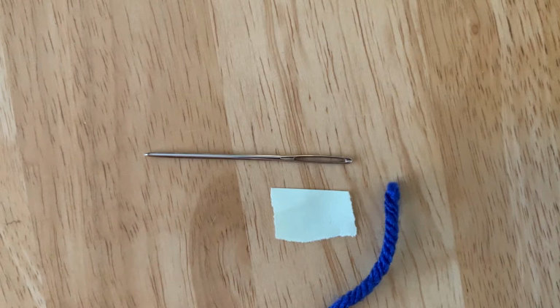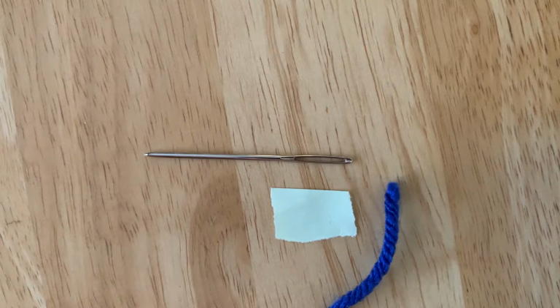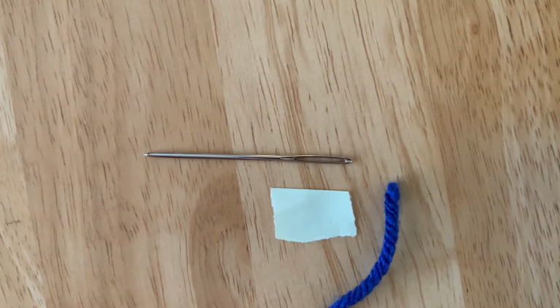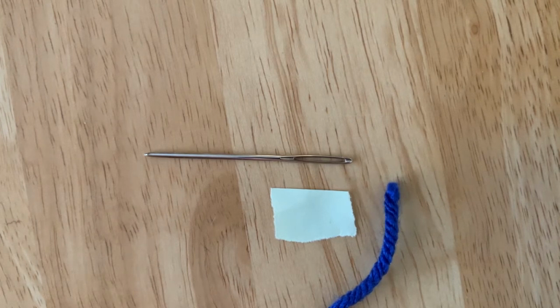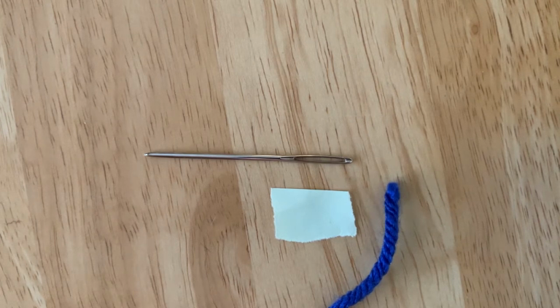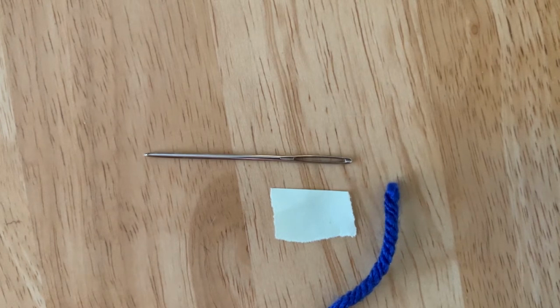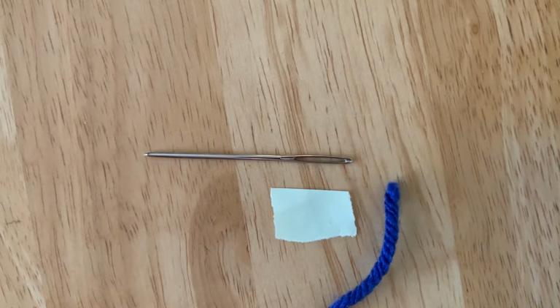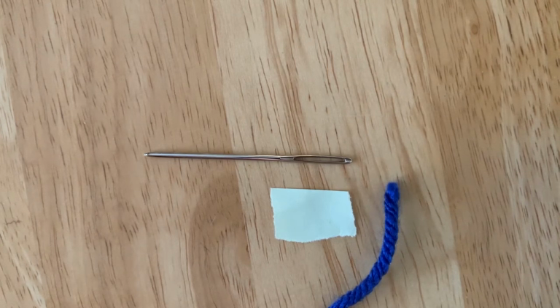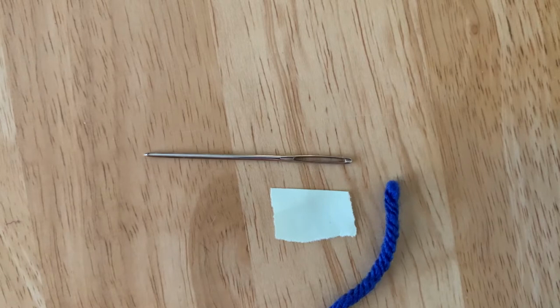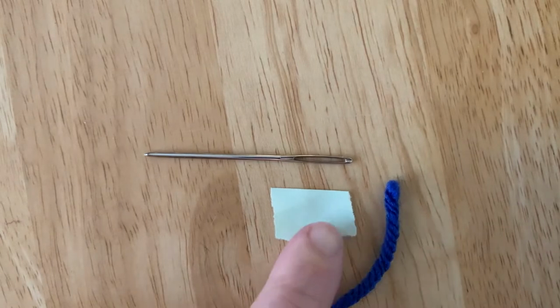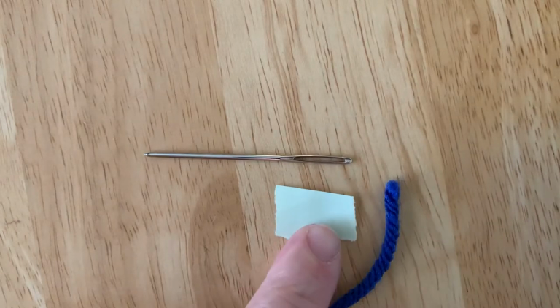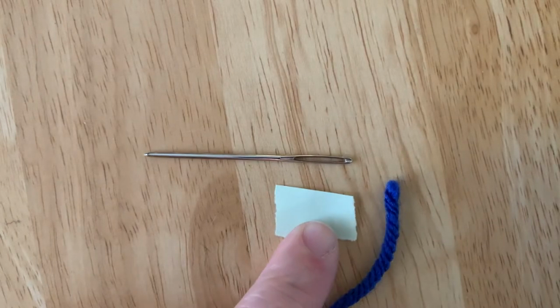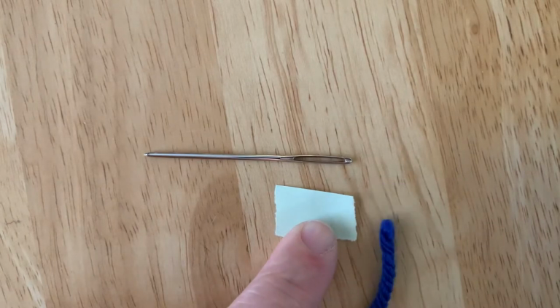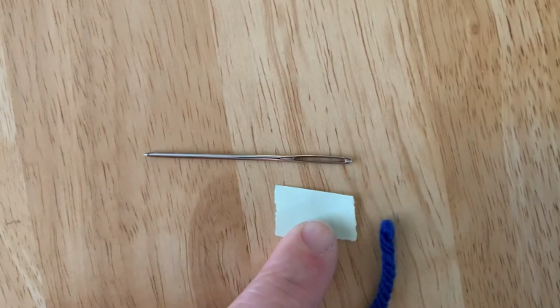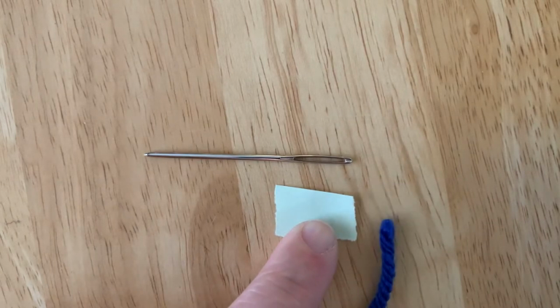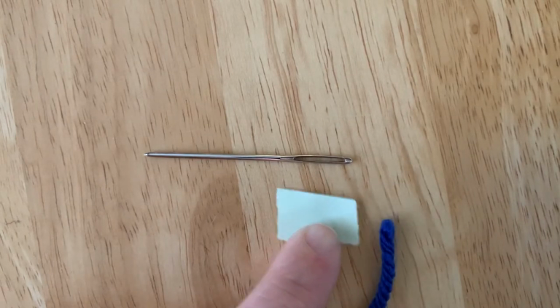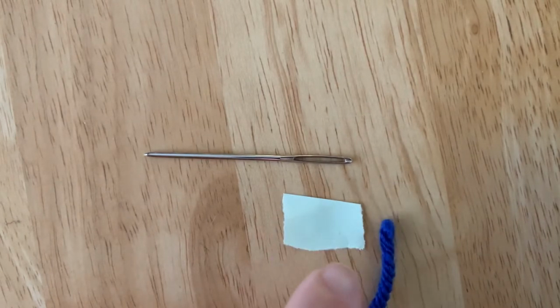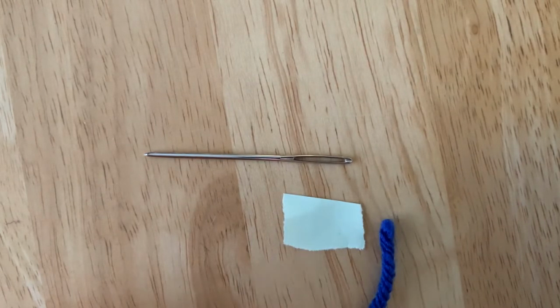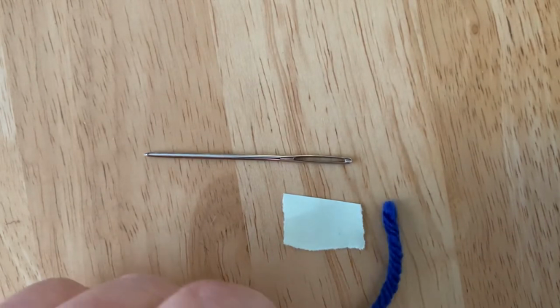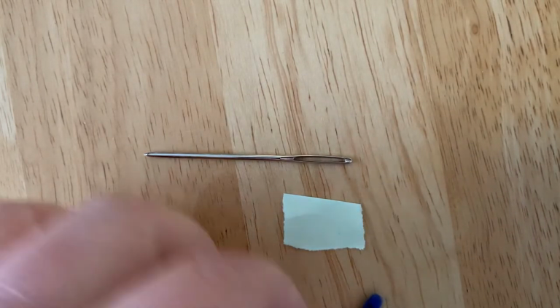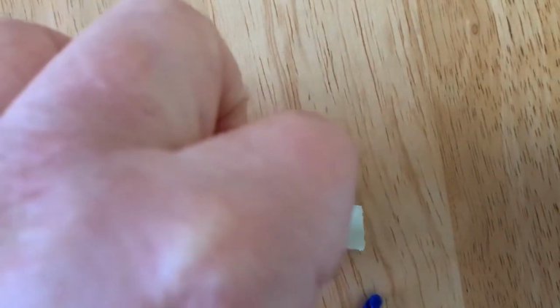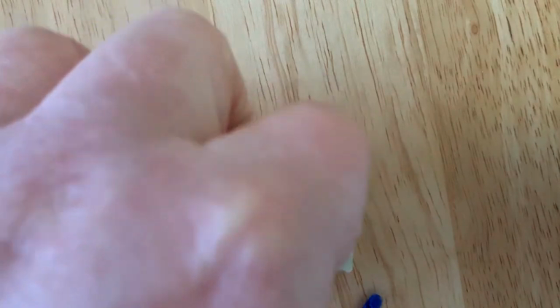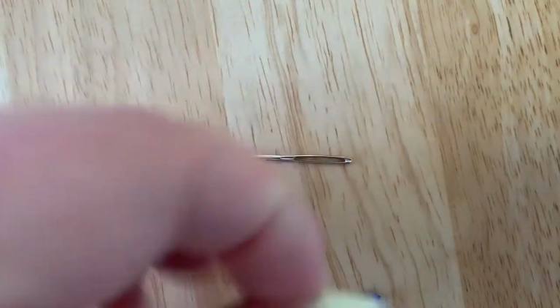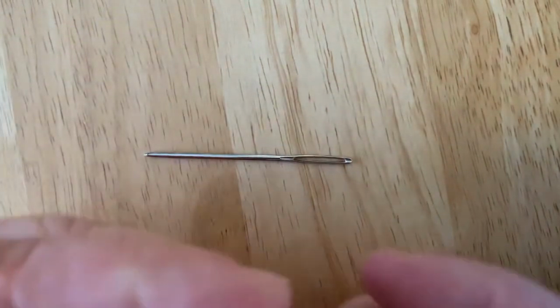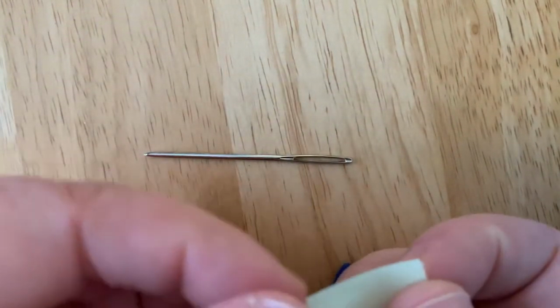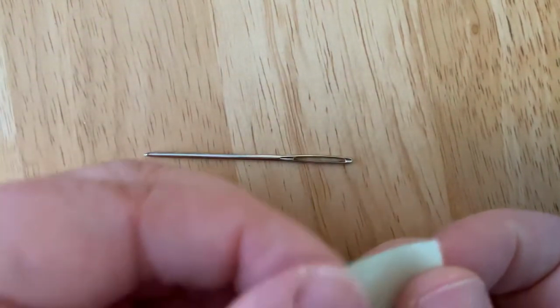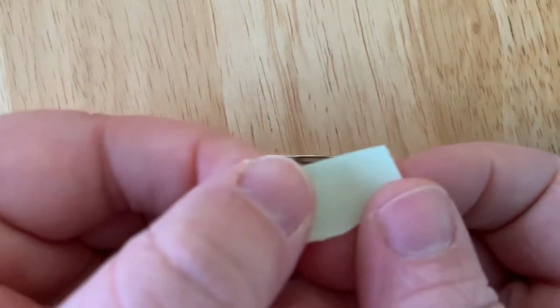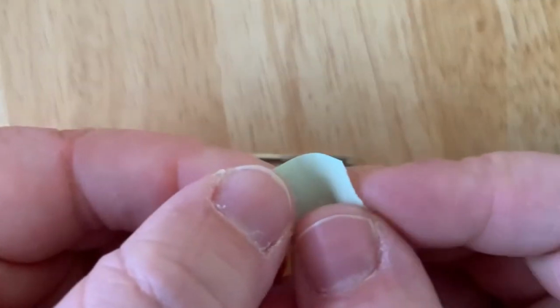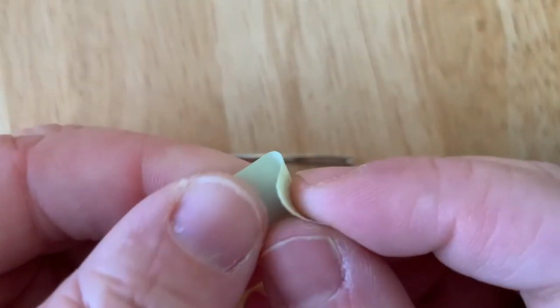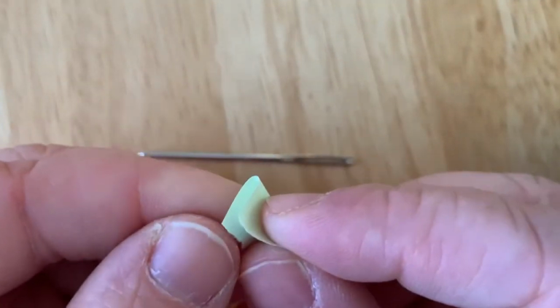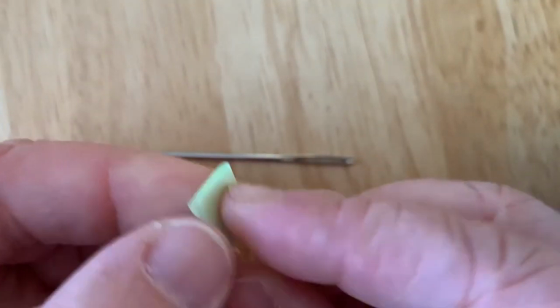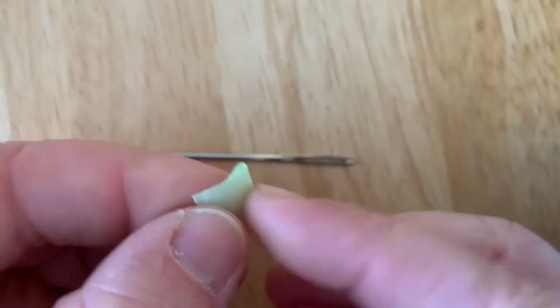Today I'm going to talk to you about how to thread your needle using a simple piece of paper to act as a threader tool. This is a piece of paper that I tore from a sticky note. I'm going to fold it in half like a hot dog bun.